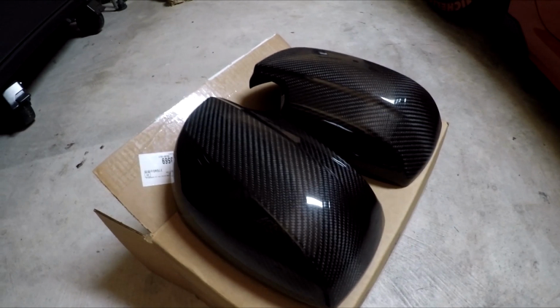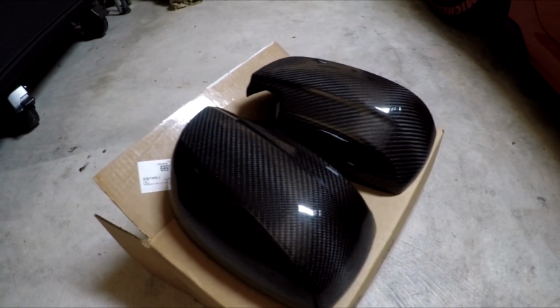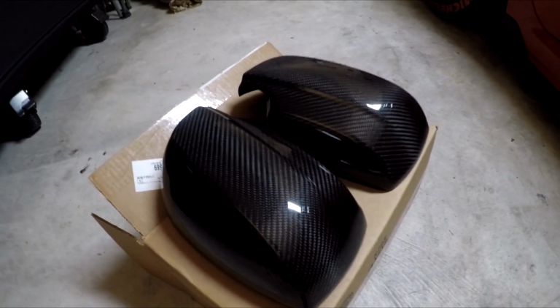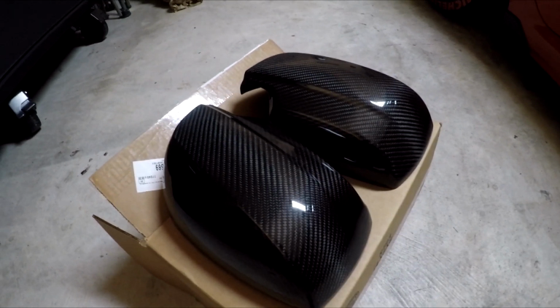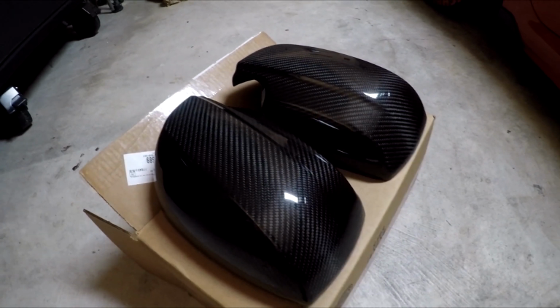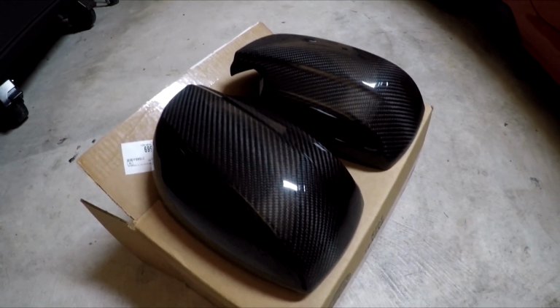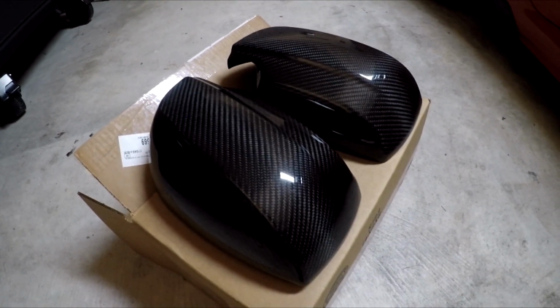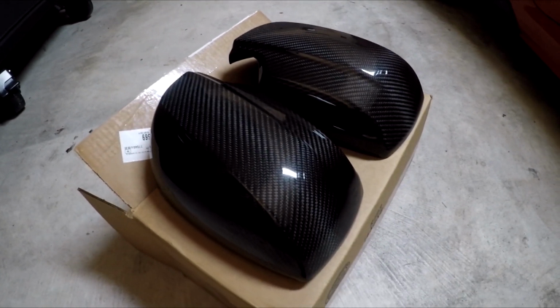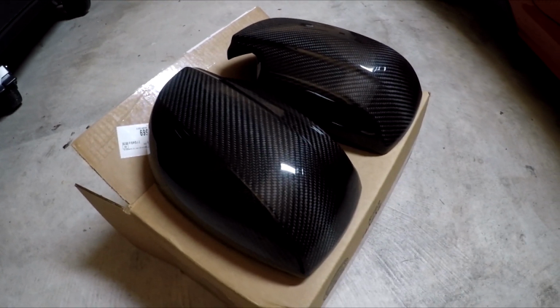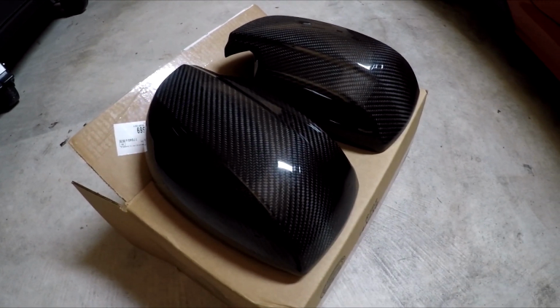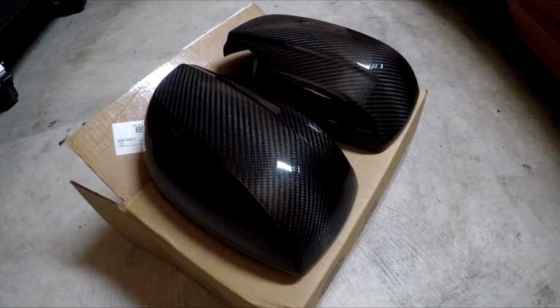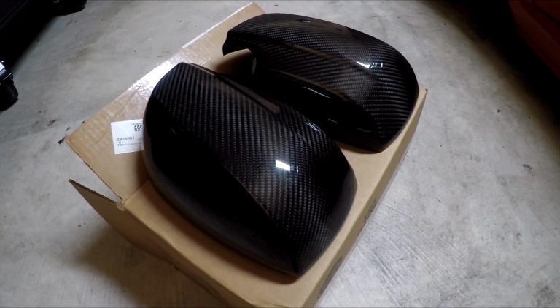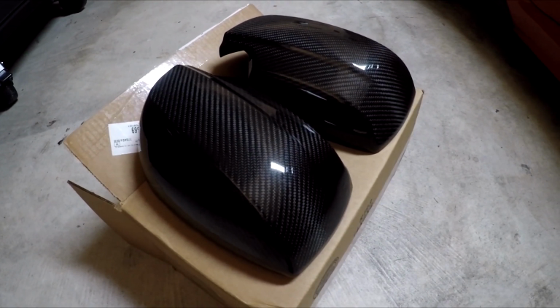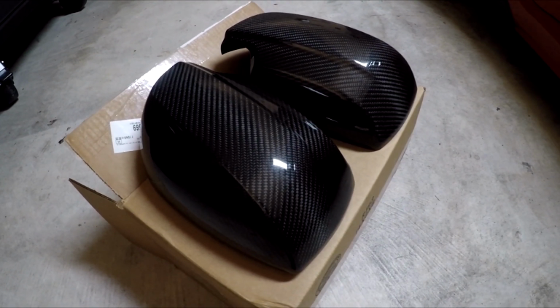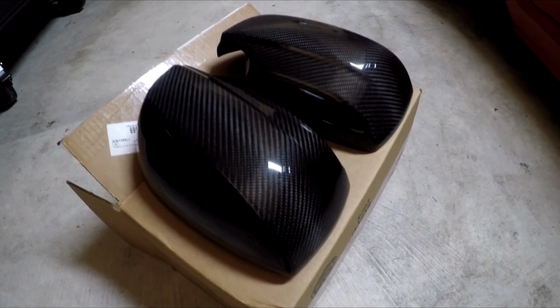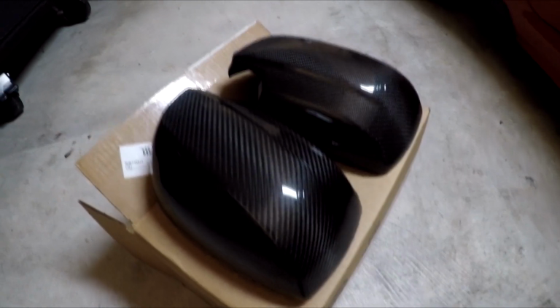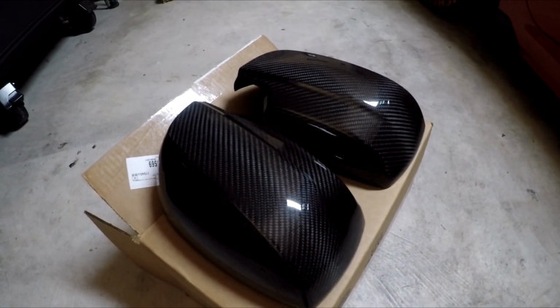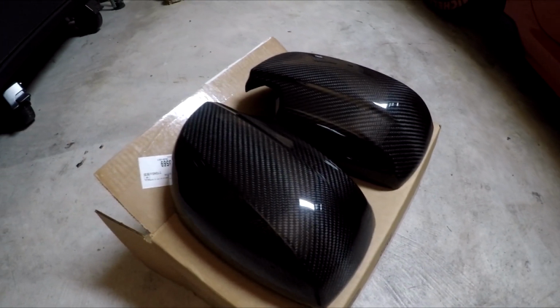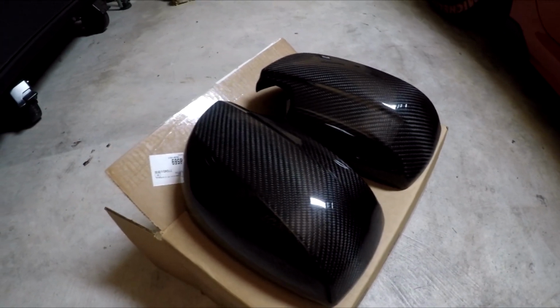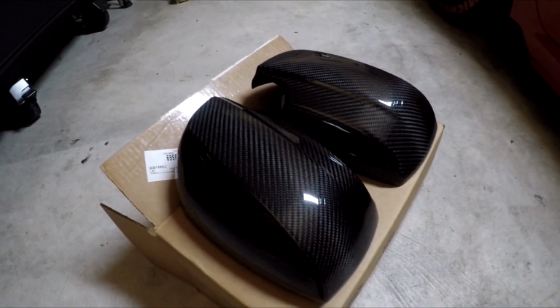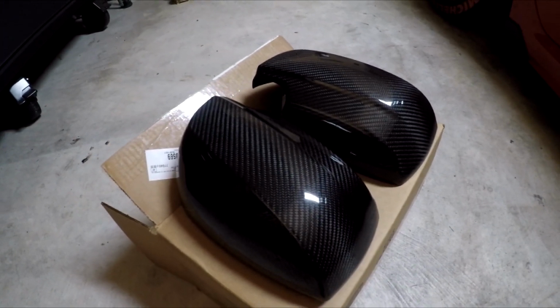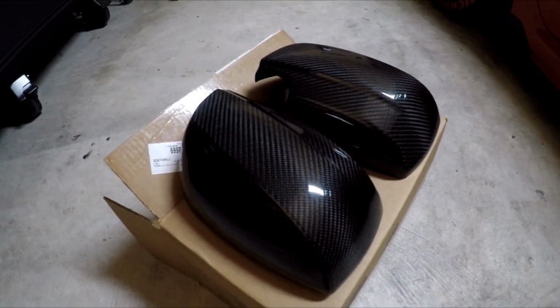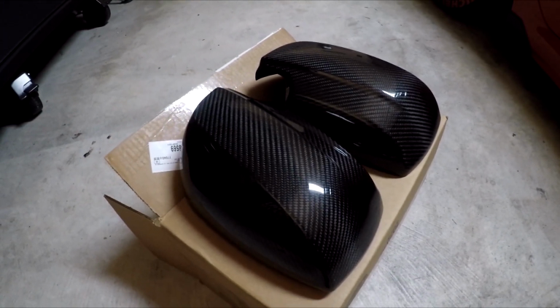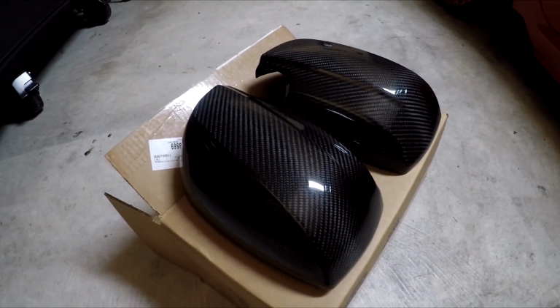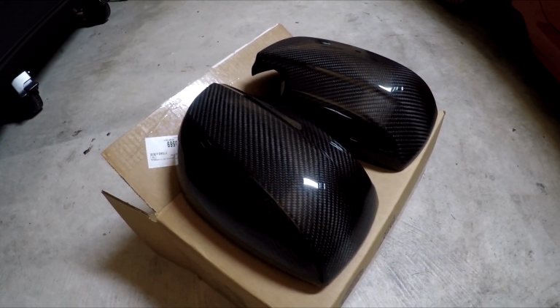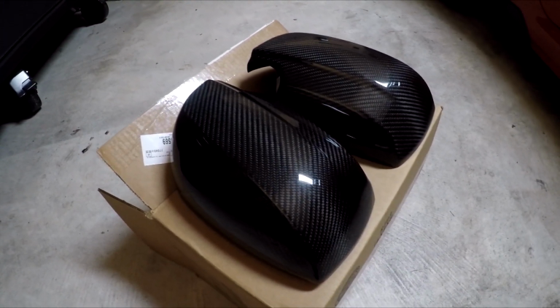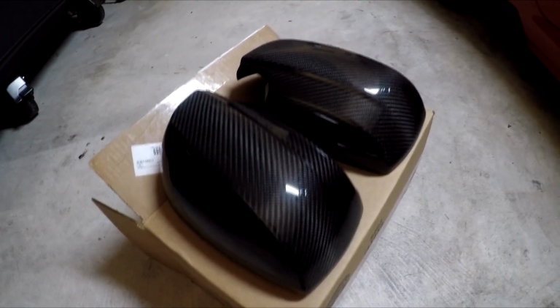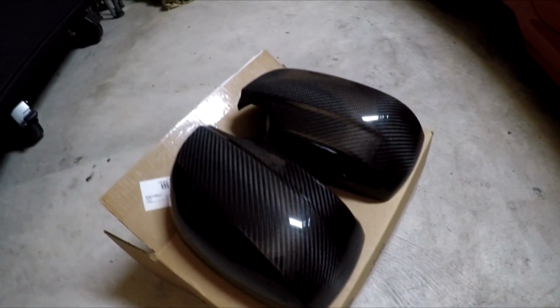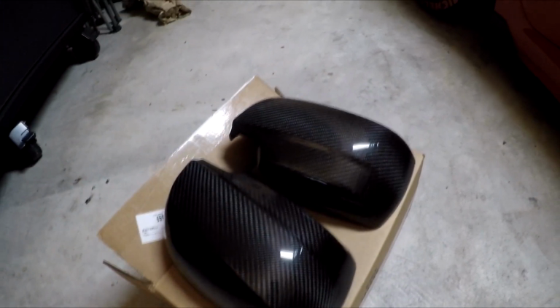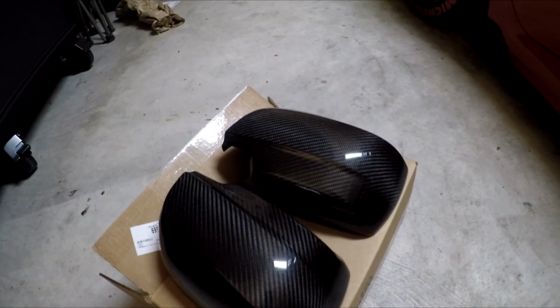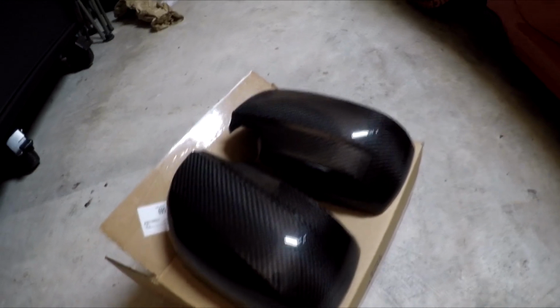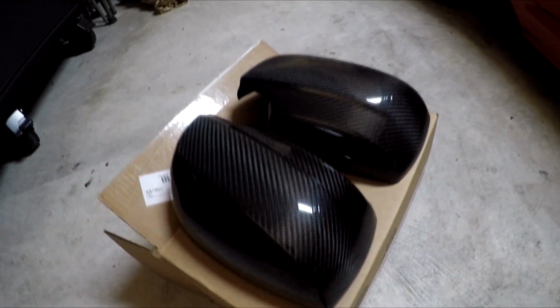They've had a little bit of an issue with their tracking, as well as just the ship from factory and giving updates. But finally I got the tracking and noticed that they were being delivered today, so I was really excited.